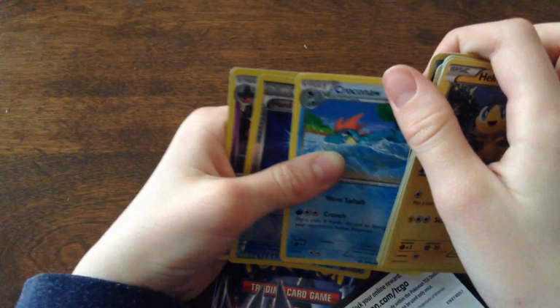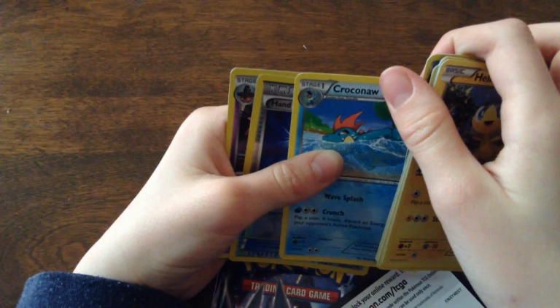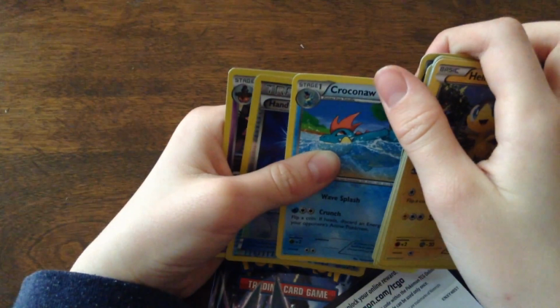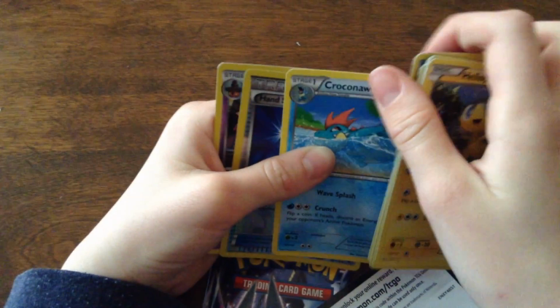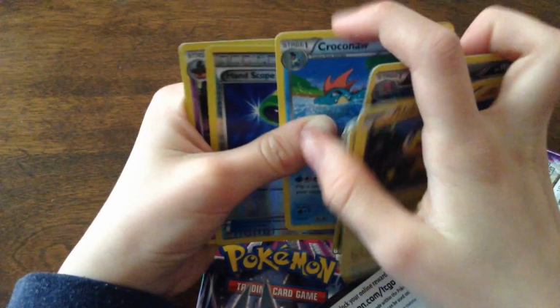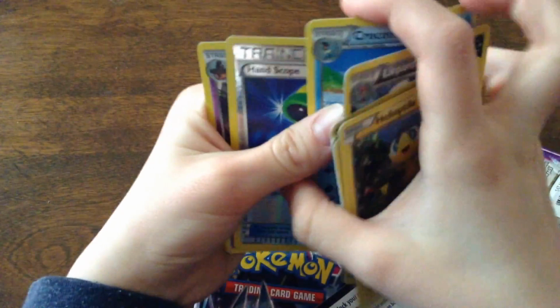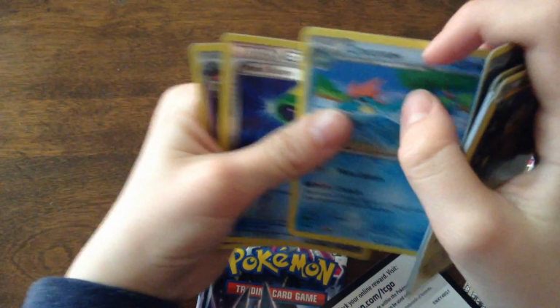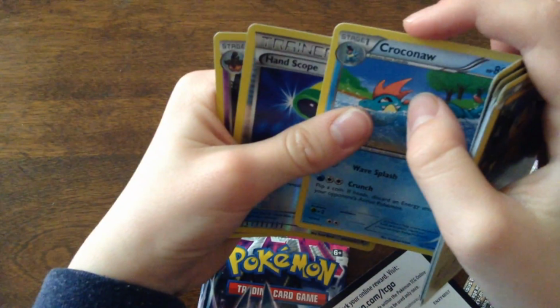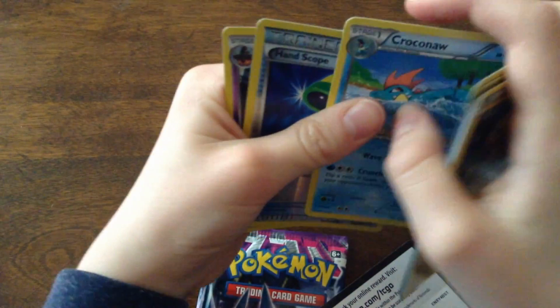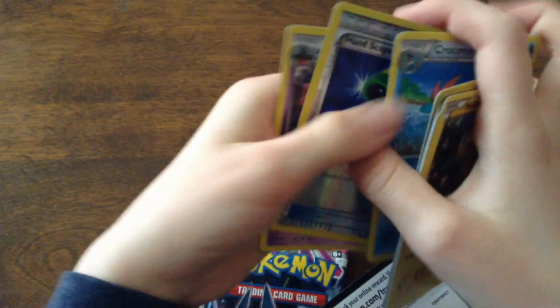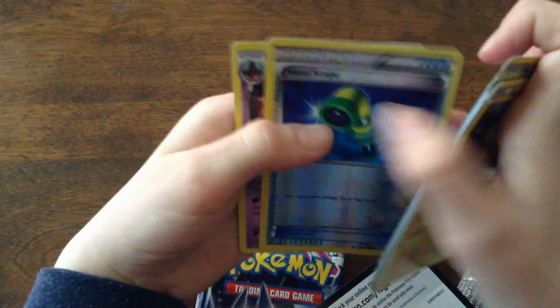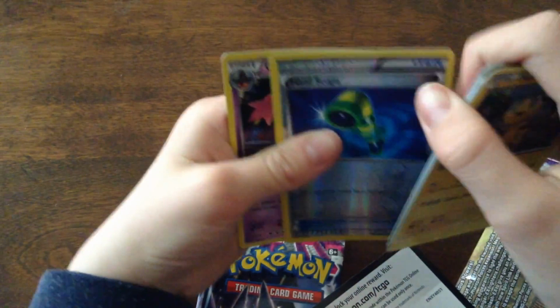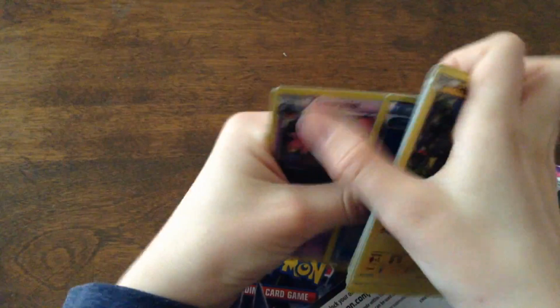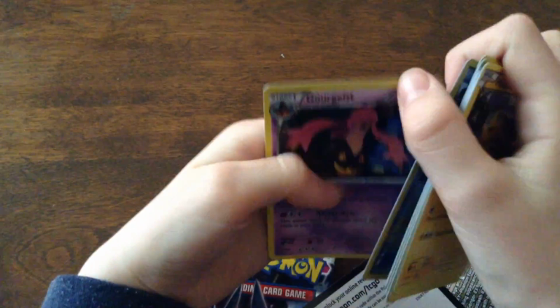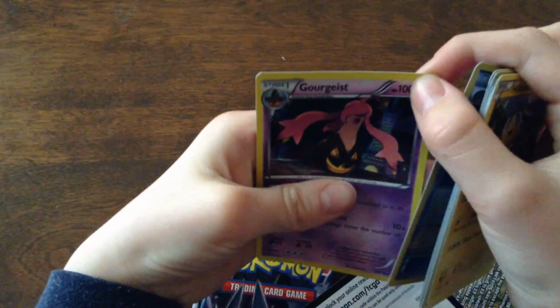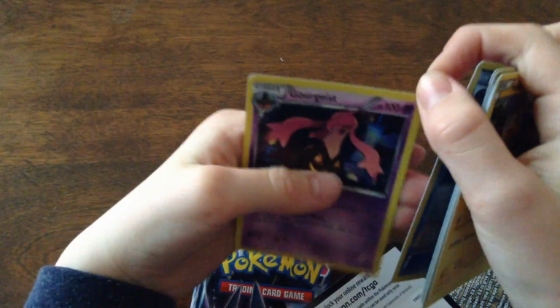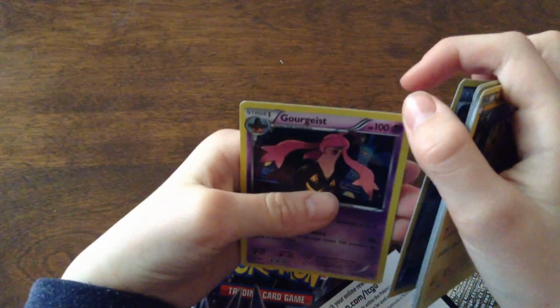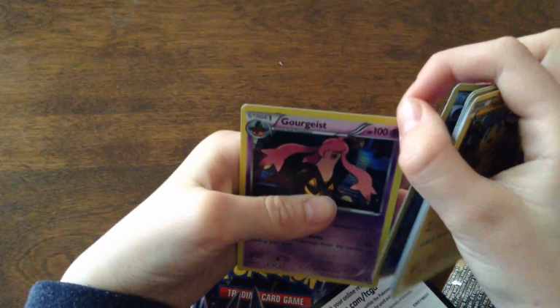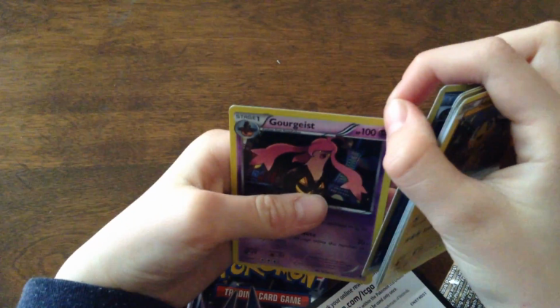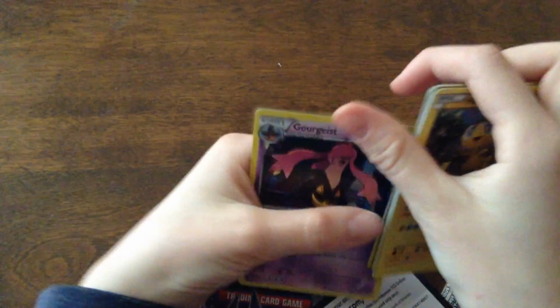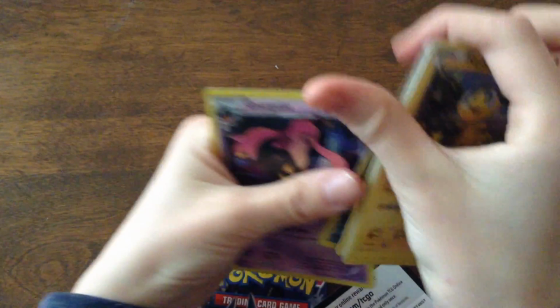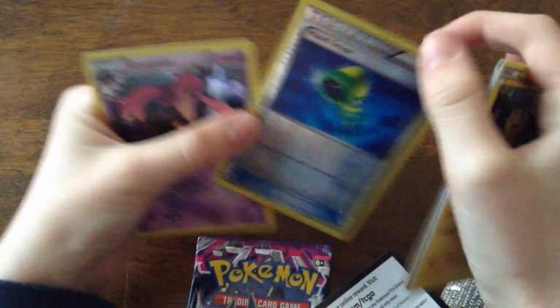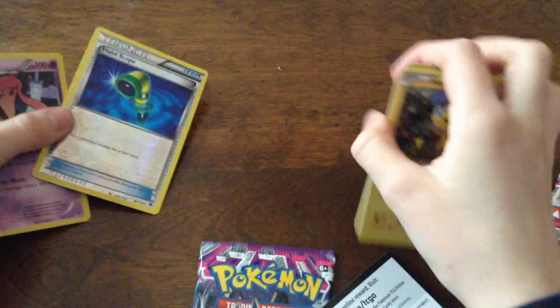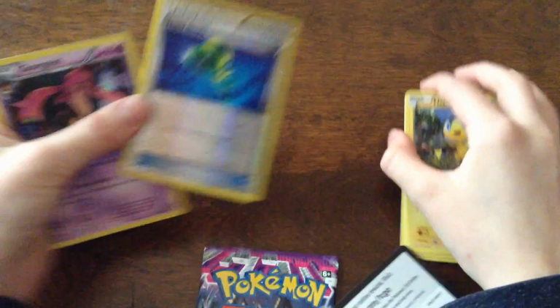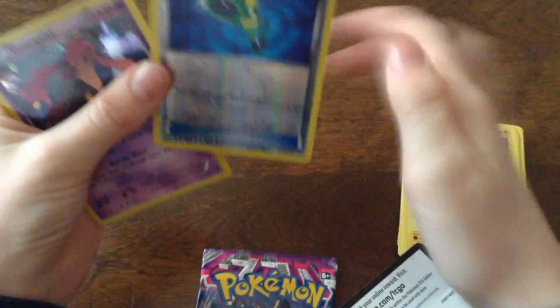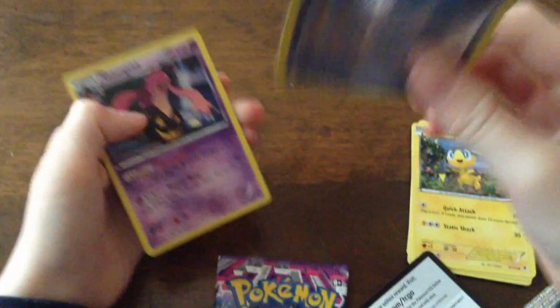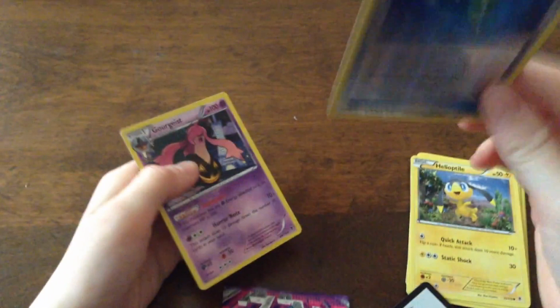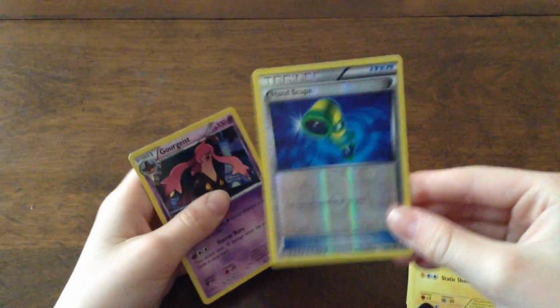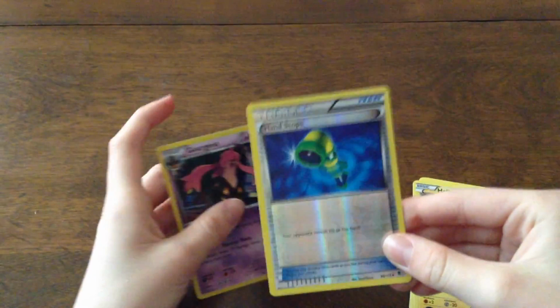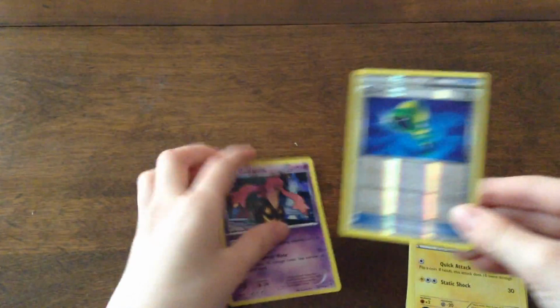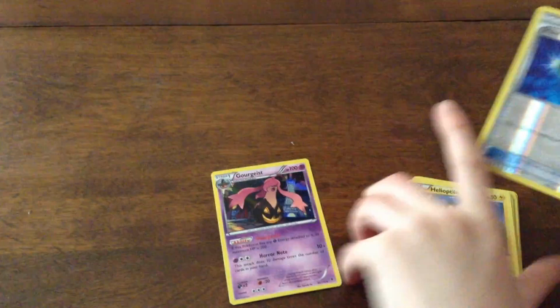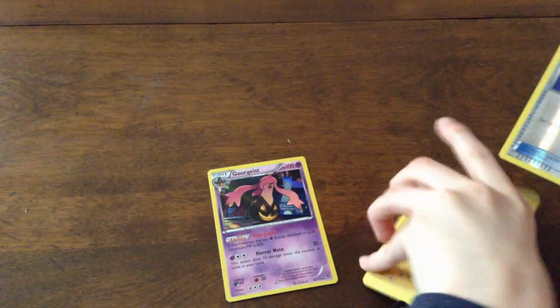Krokorok. Hawlucha. And the rare one is this guy — Gourgeist. So these are my two rares so far. This is my reverse holo right here.